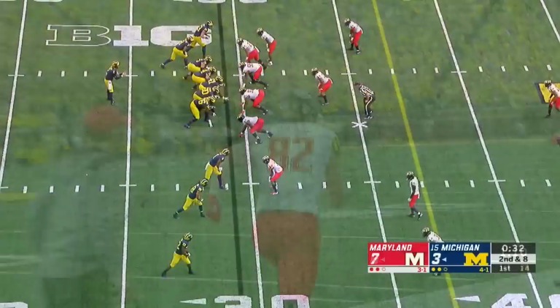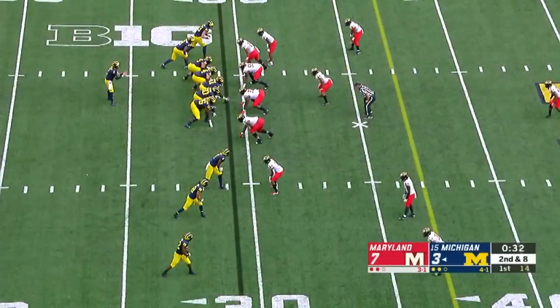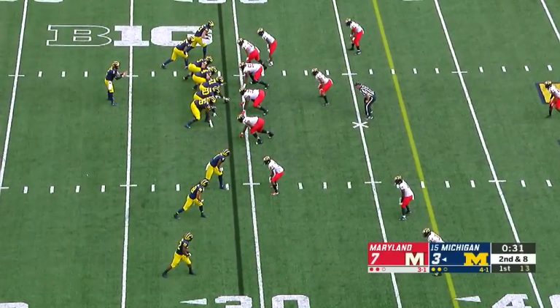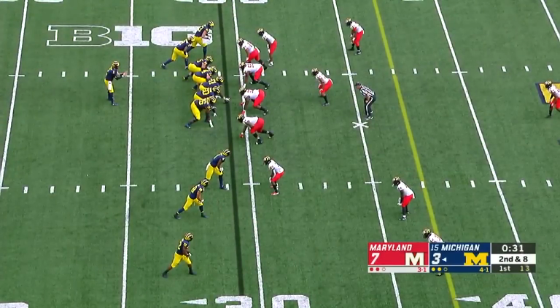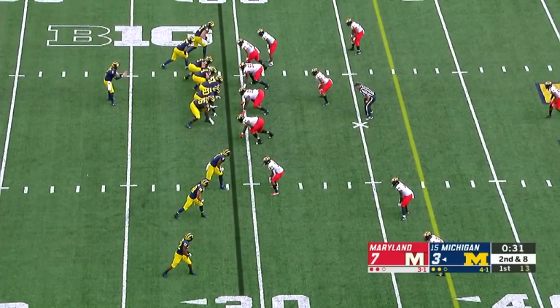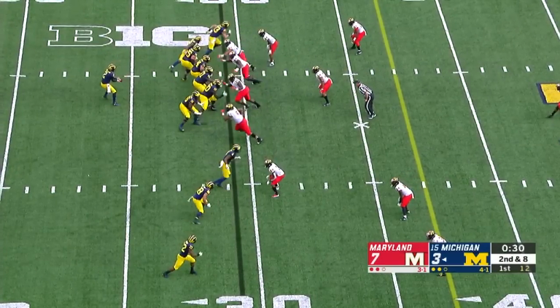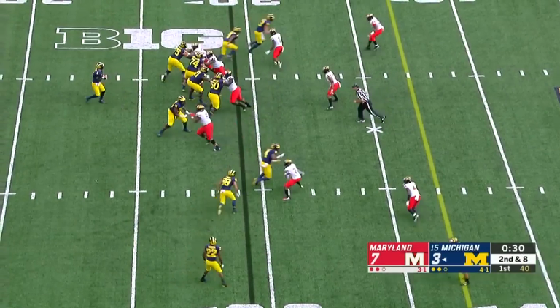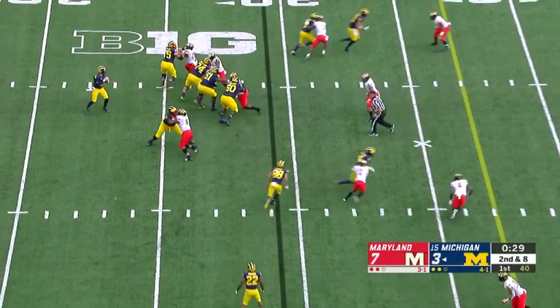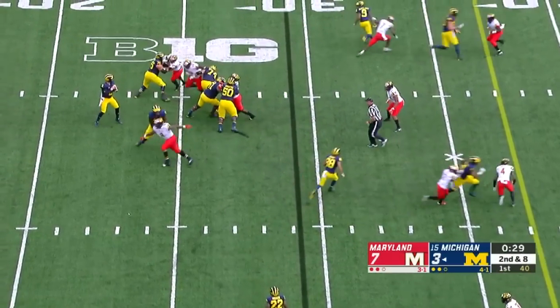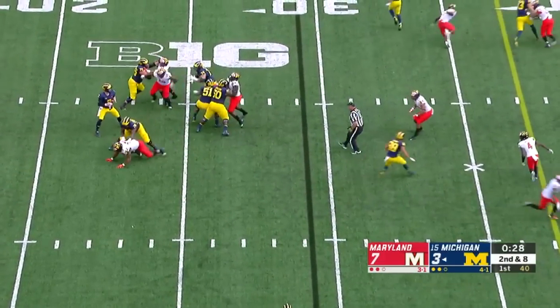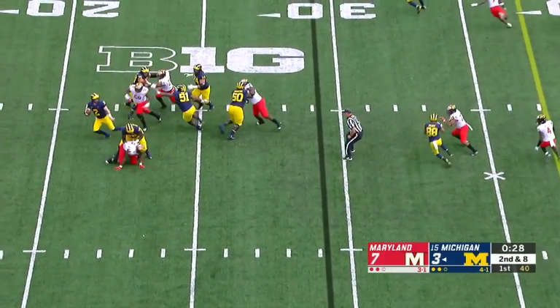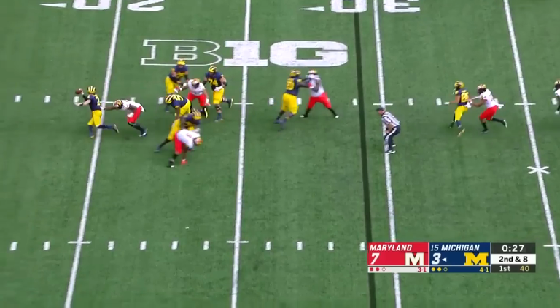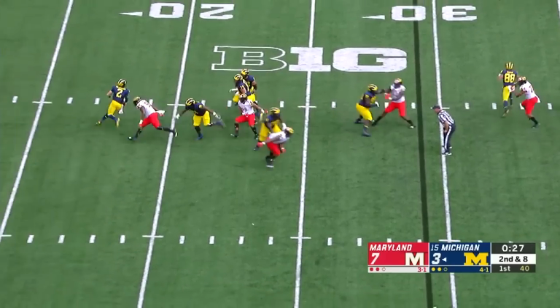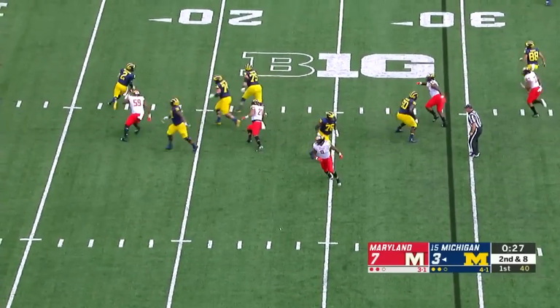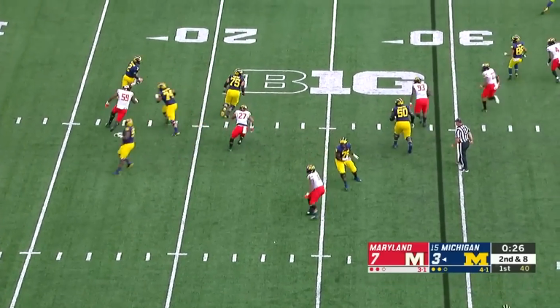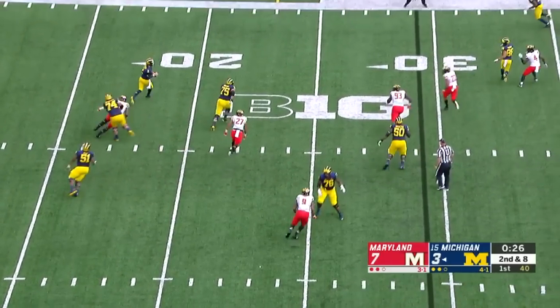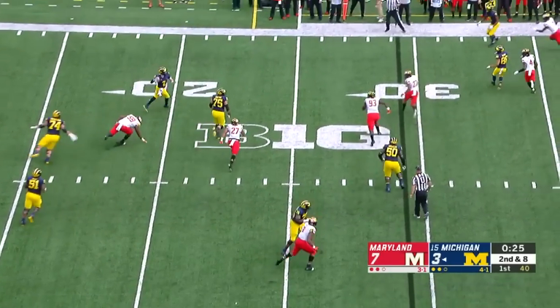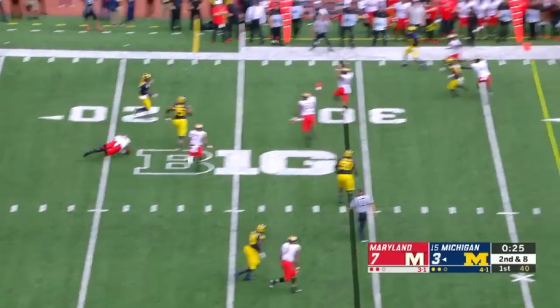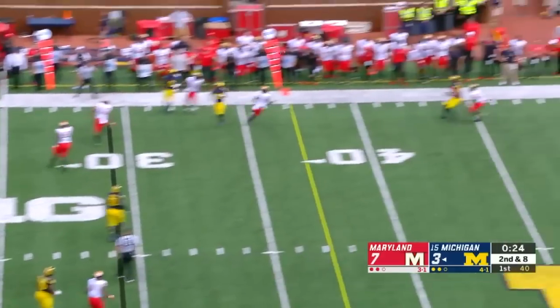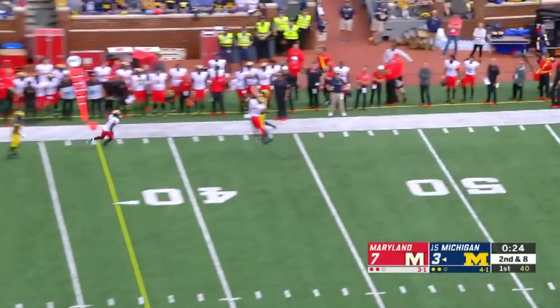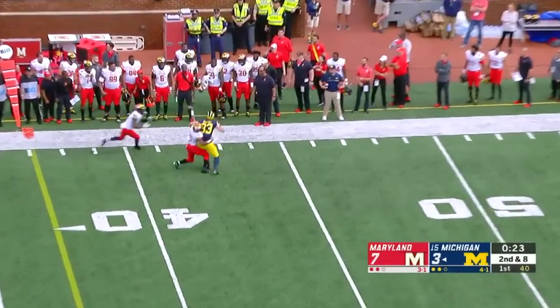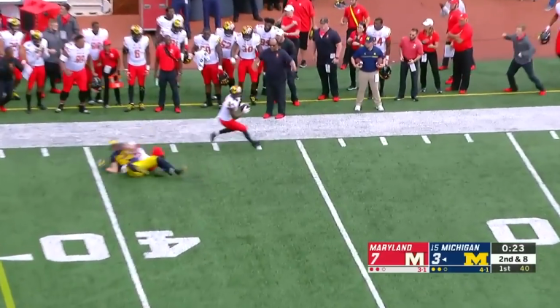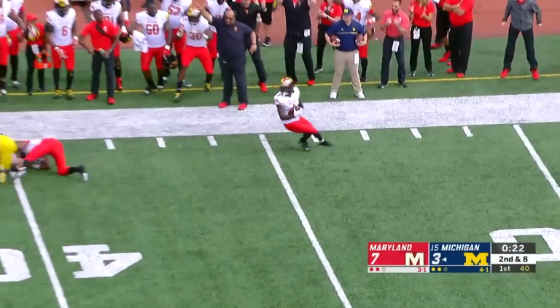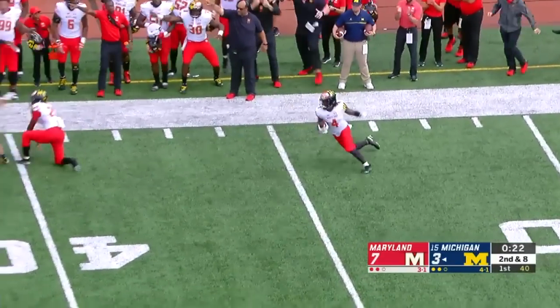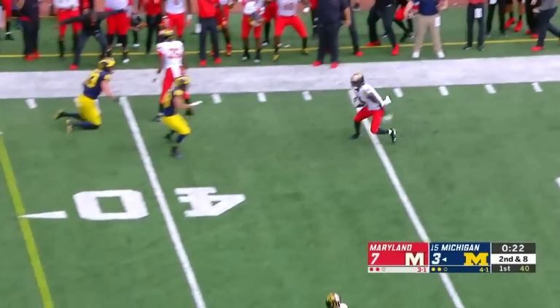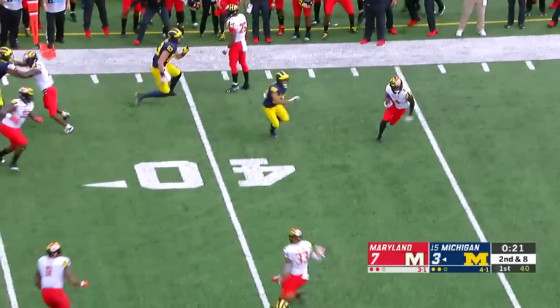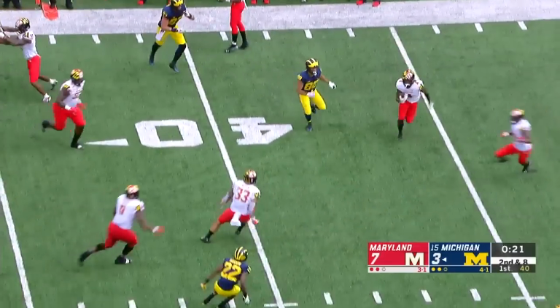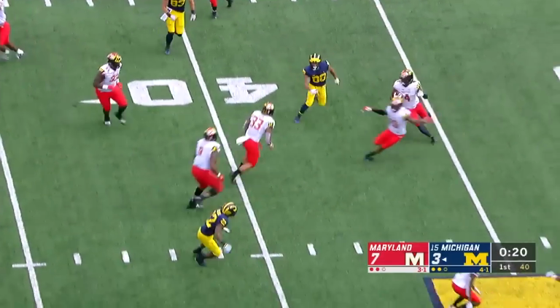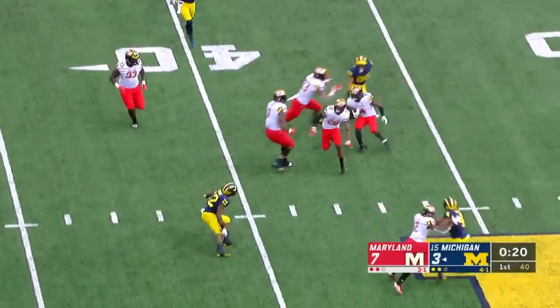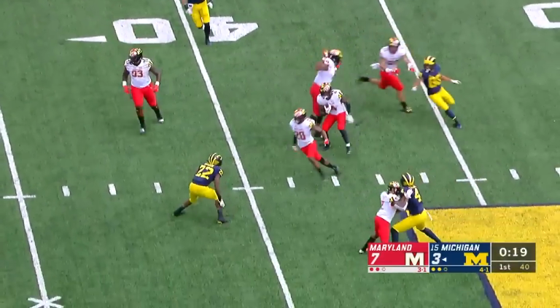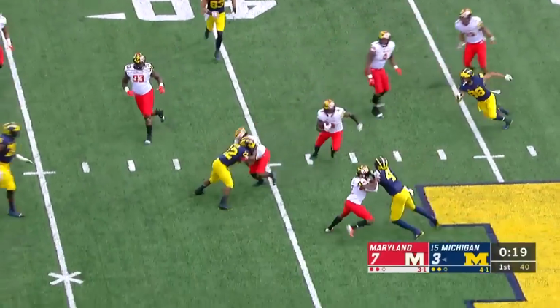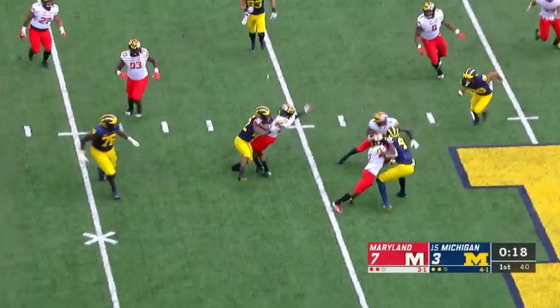What Maryland fans want to hear — two words: no flags. Ninety-eight yards to the house in the Big House. Patterson feeling that lonely feeling — now he has some company in the backfield. He'll get out, throws on the run, and it is tipped and intercepted.